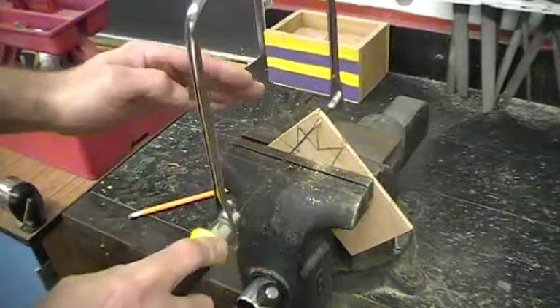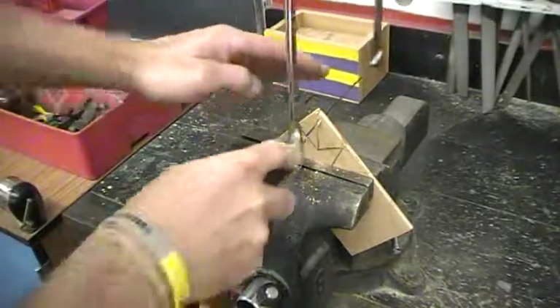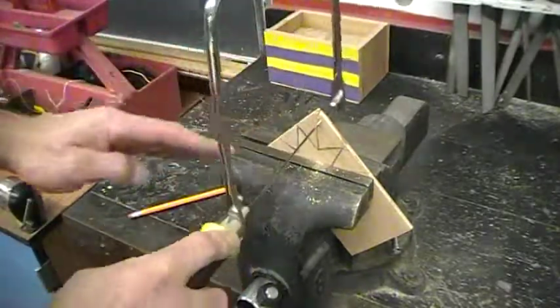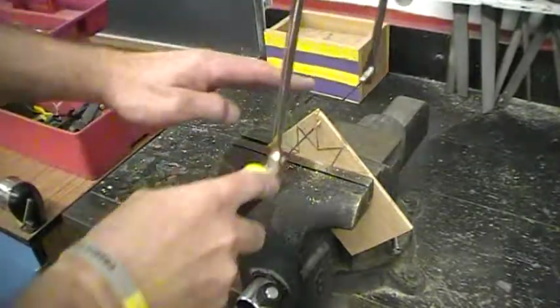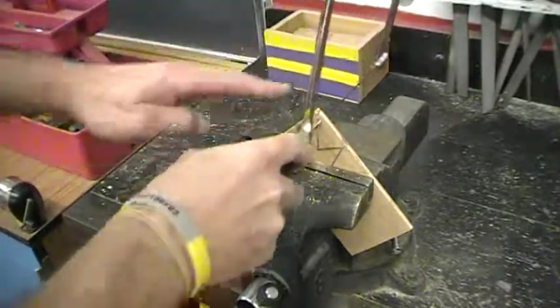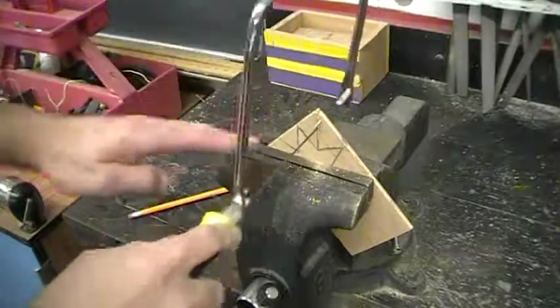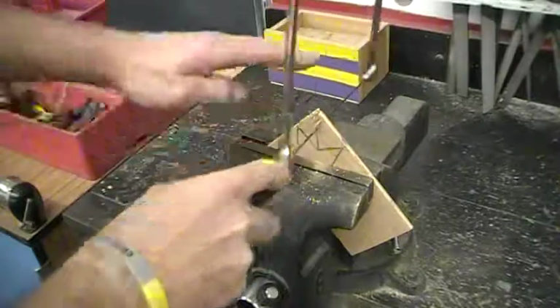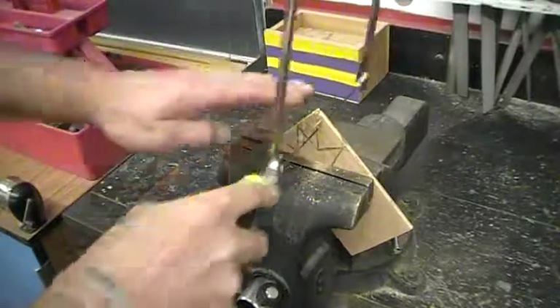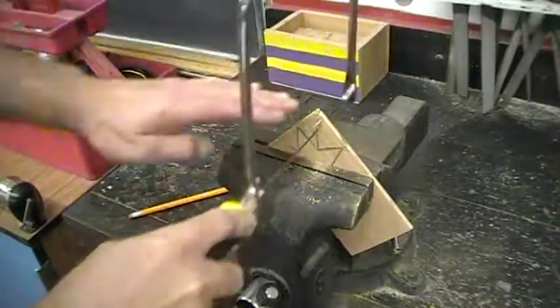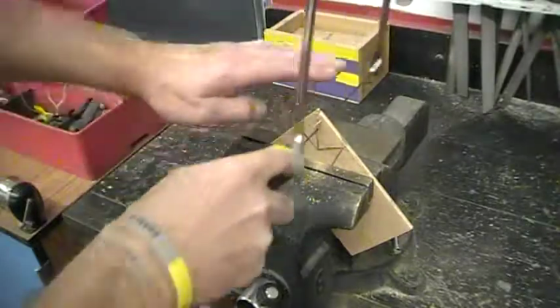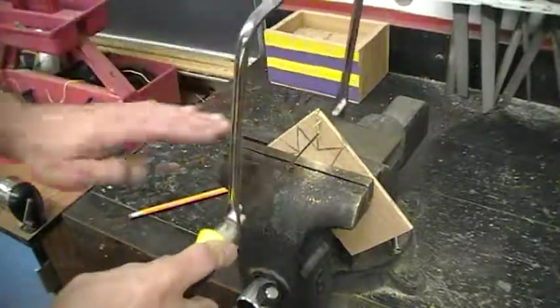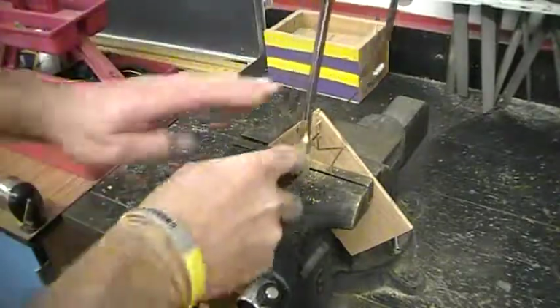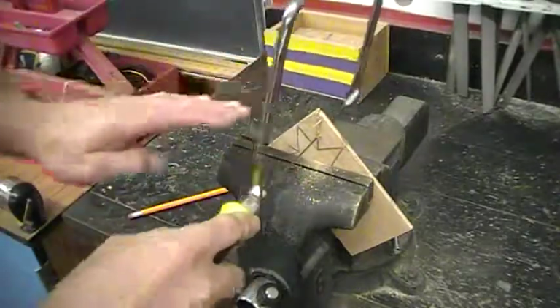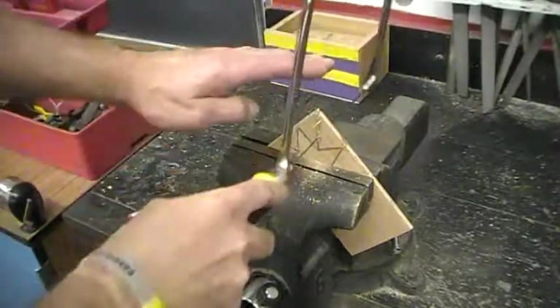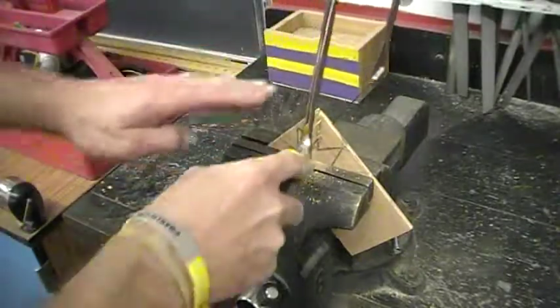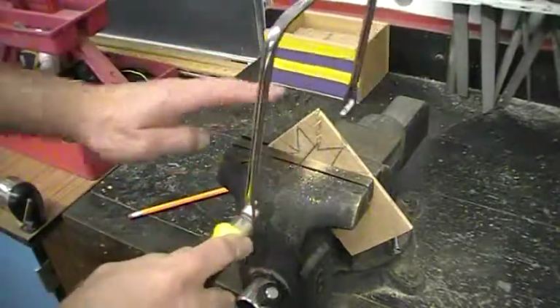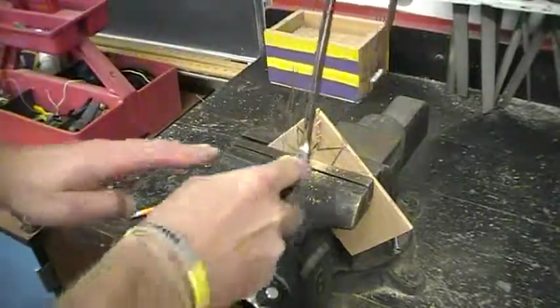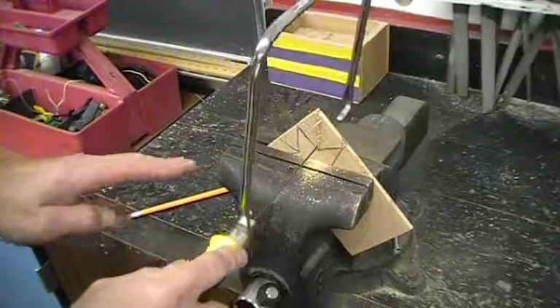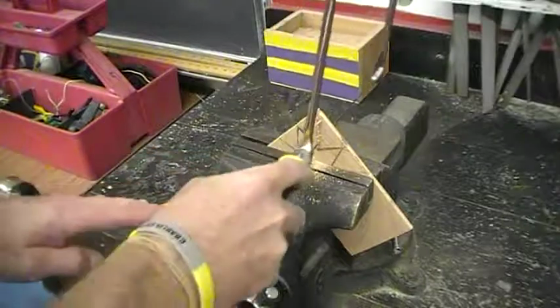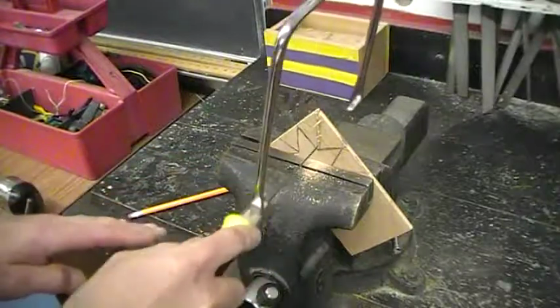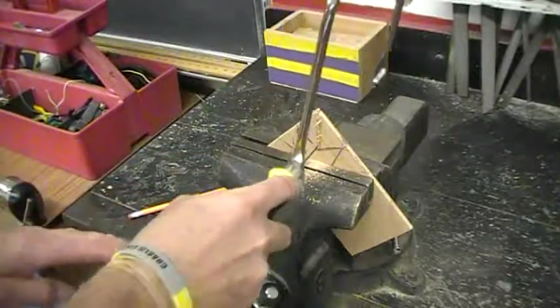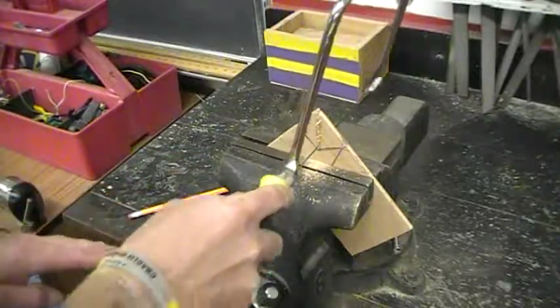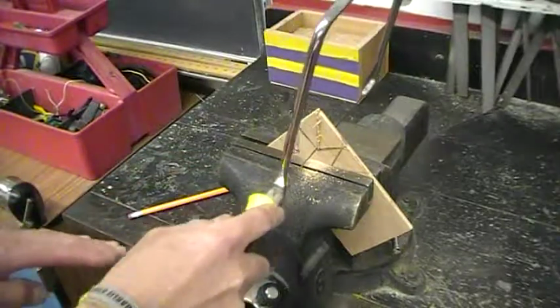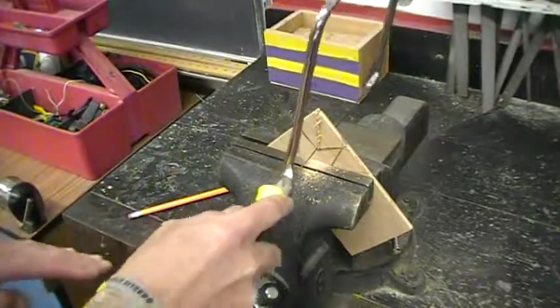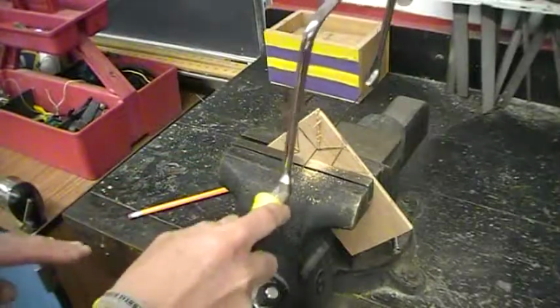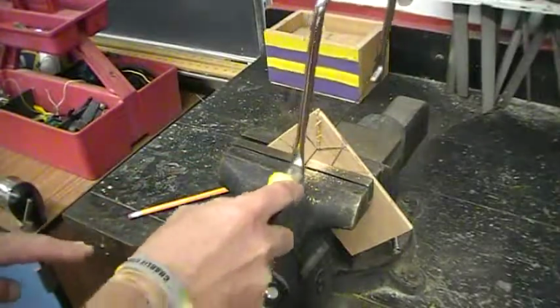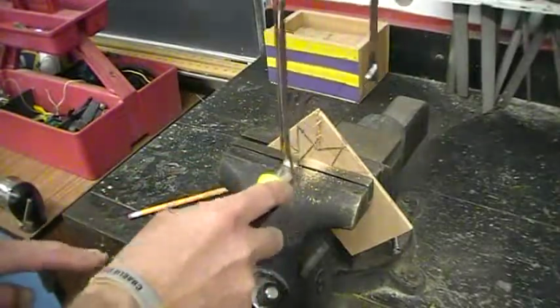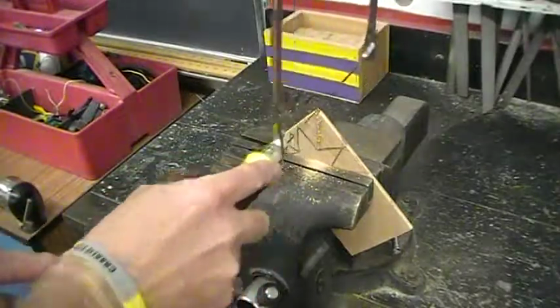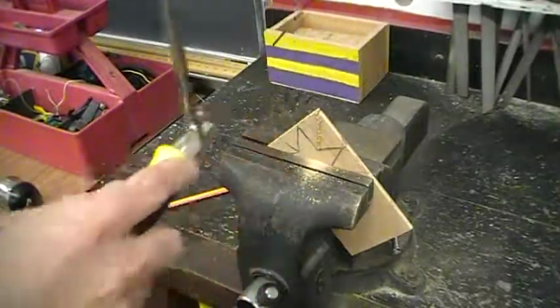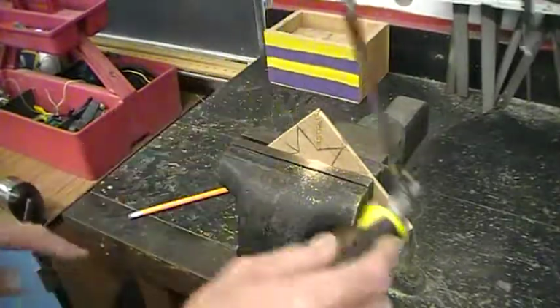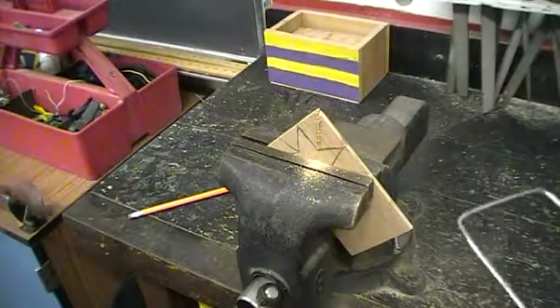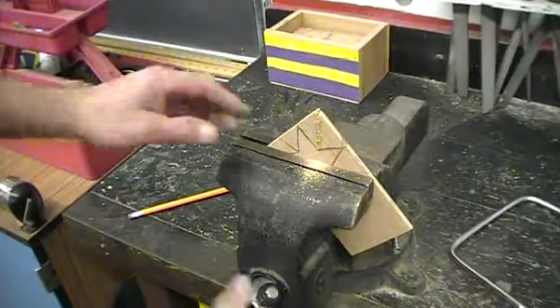Once you get it started, you use that blade back and forth — the whole length of the blade — not really pushing down at all, just smoothly and gently cutting until you get to the object, and then back and forth as you come out.